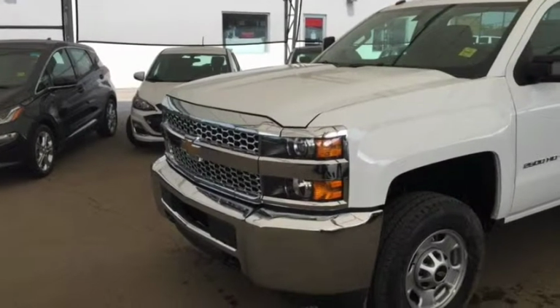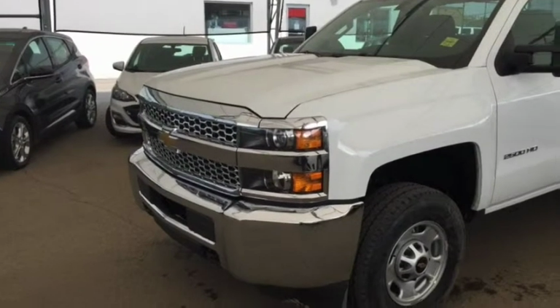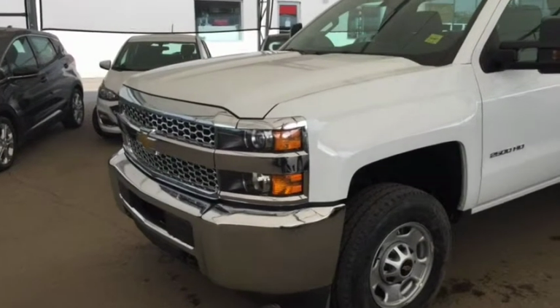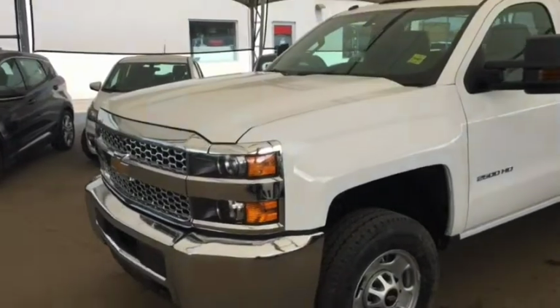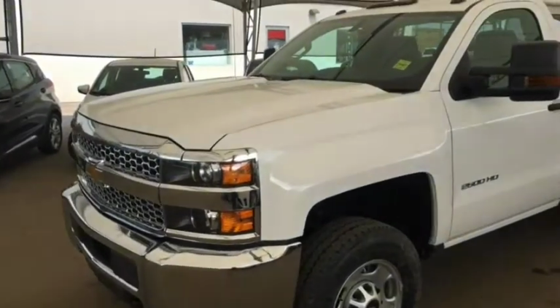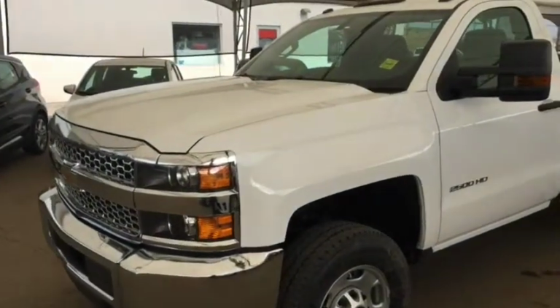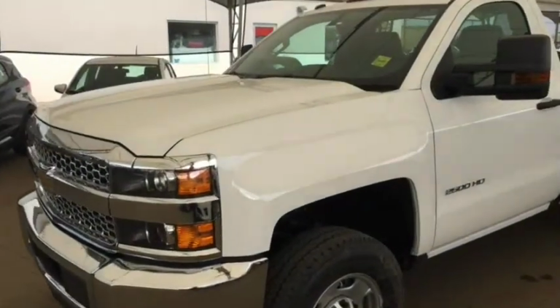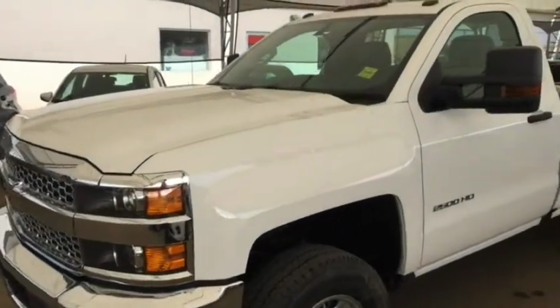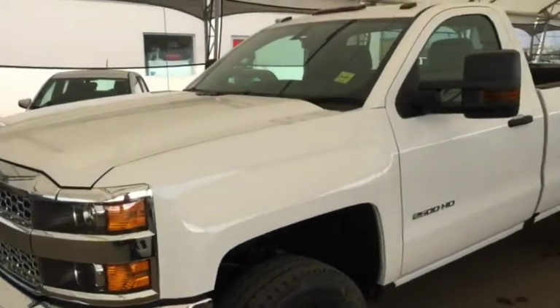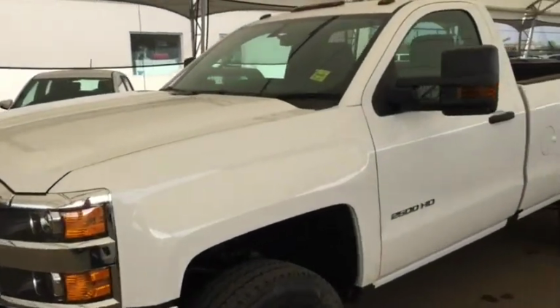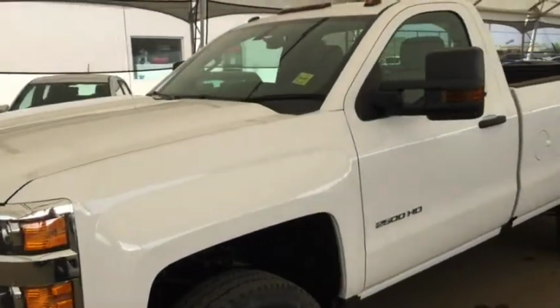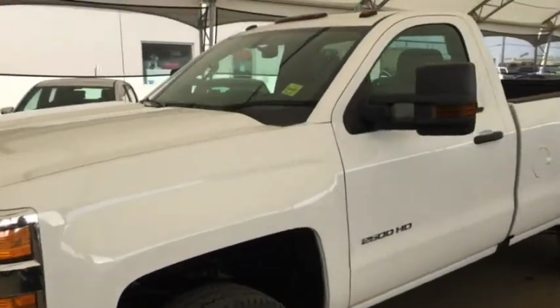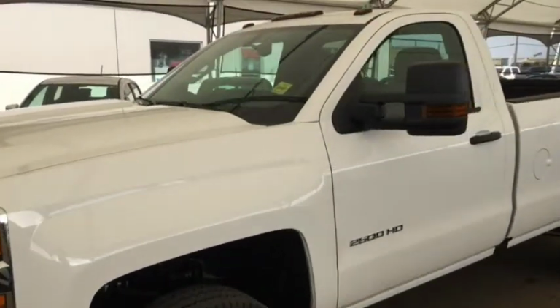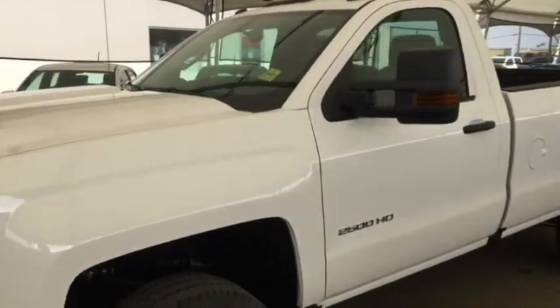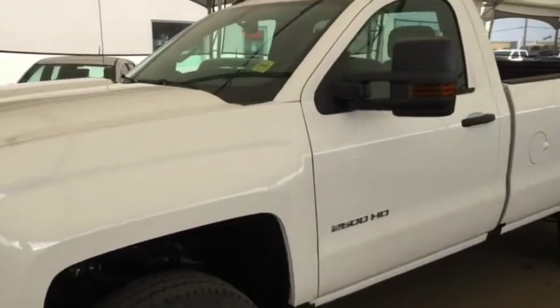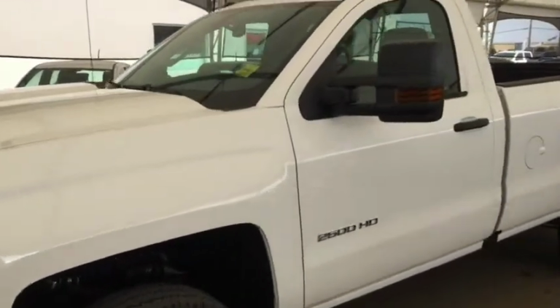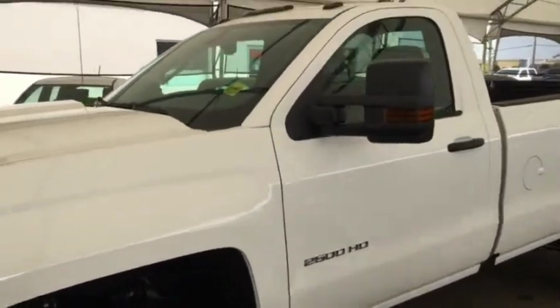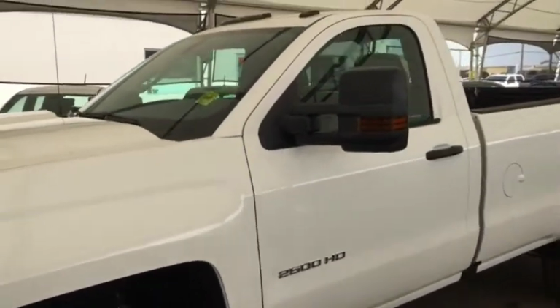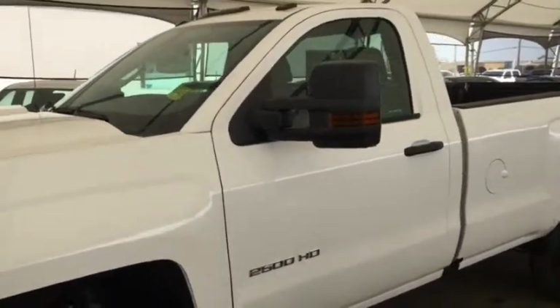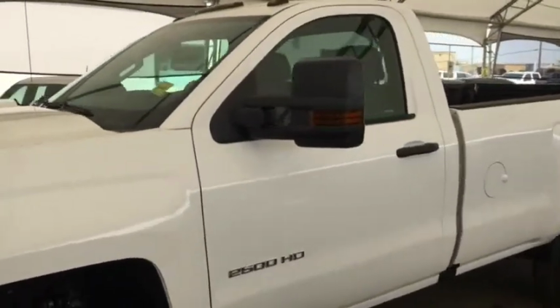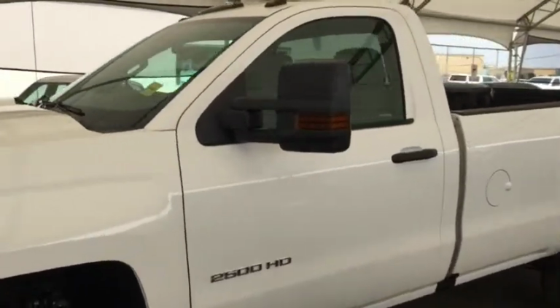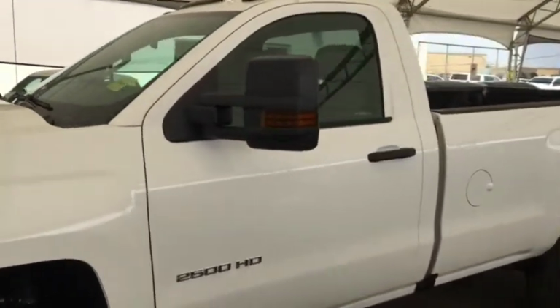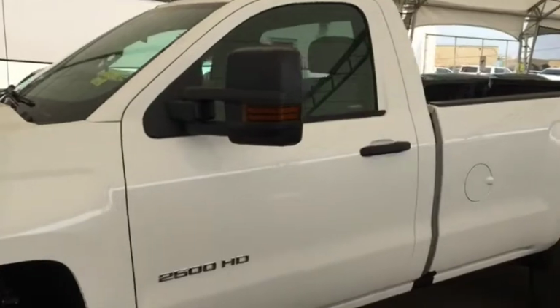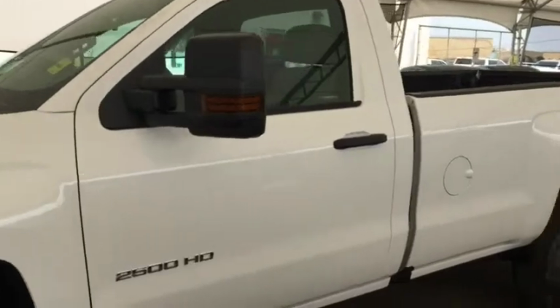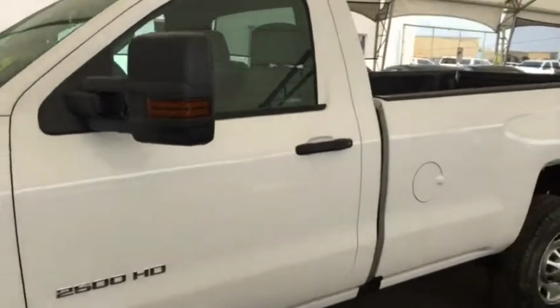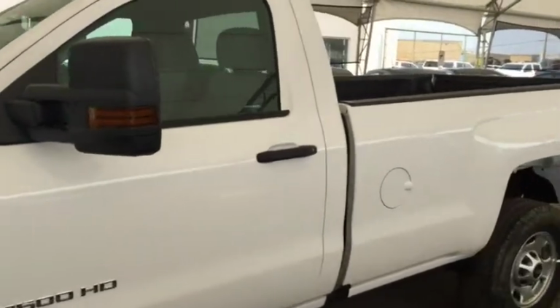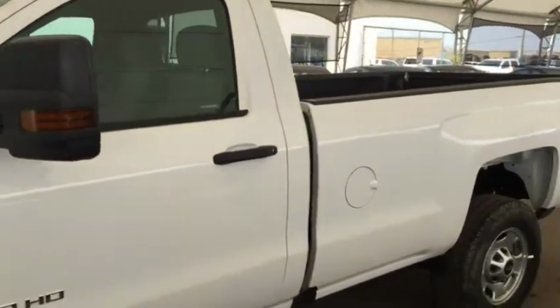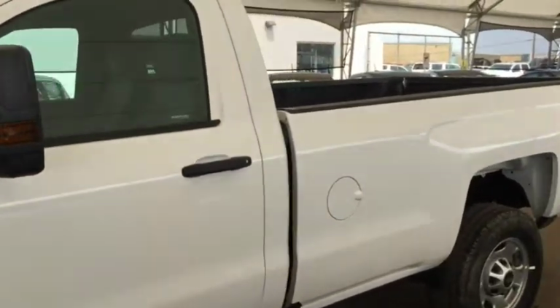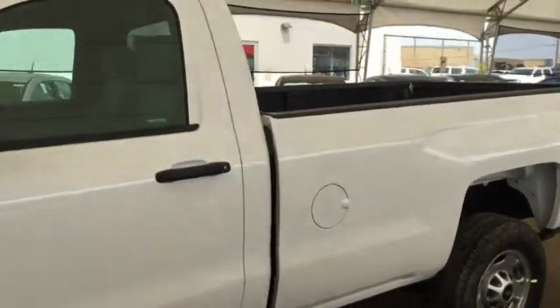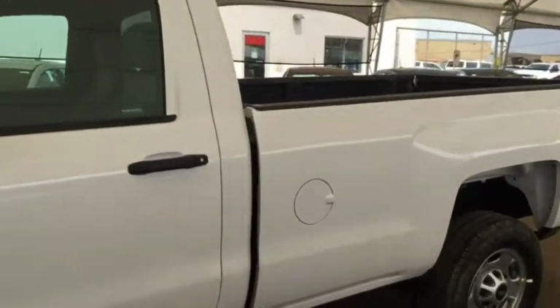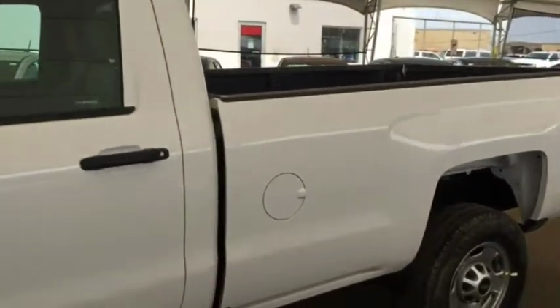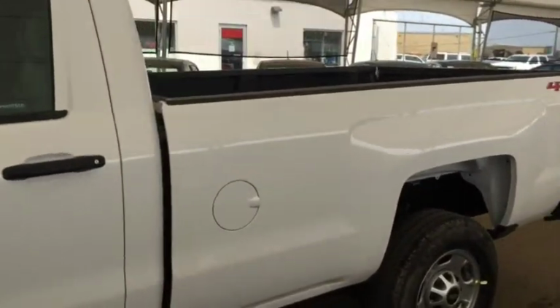Welcome to Davis Chevrolet. This is a brand new 2019 Chevy Silverado 2500 HD in the color white.